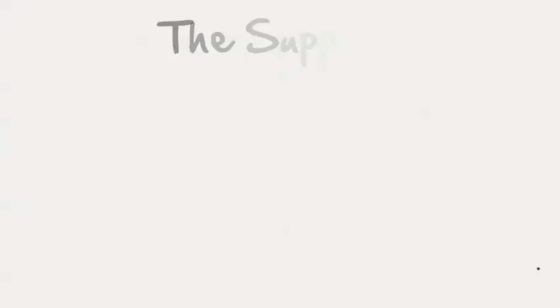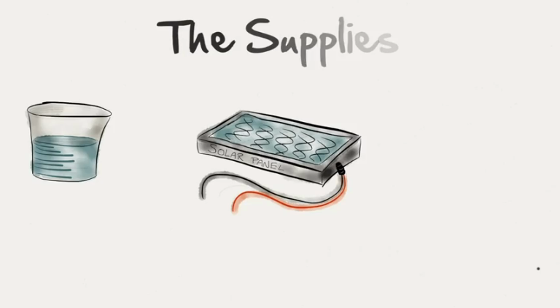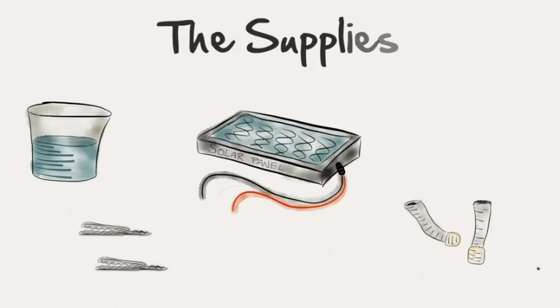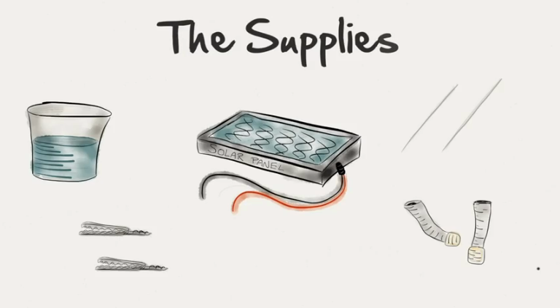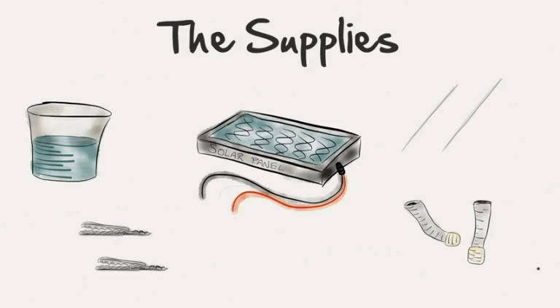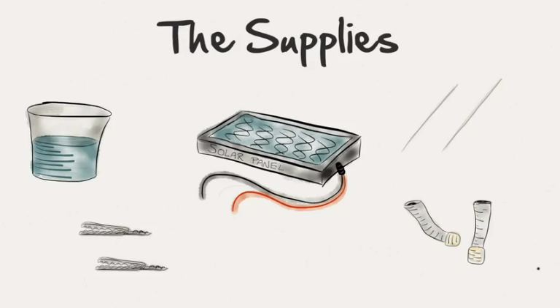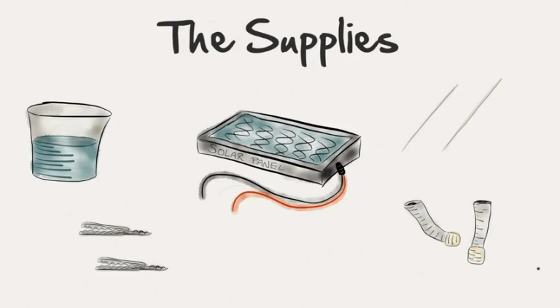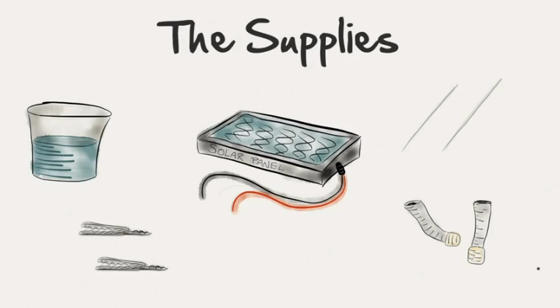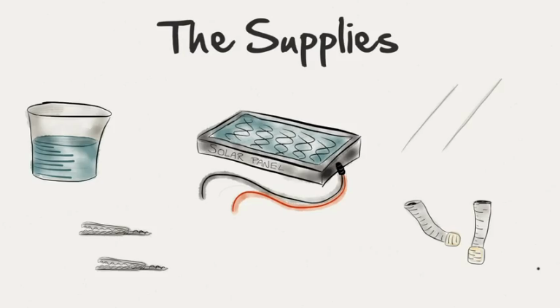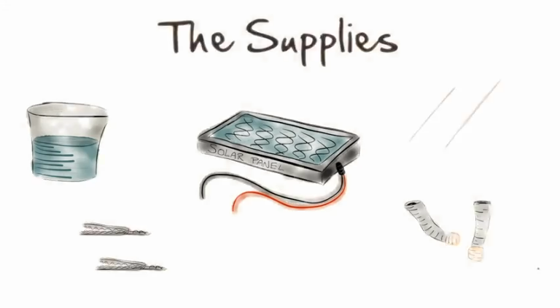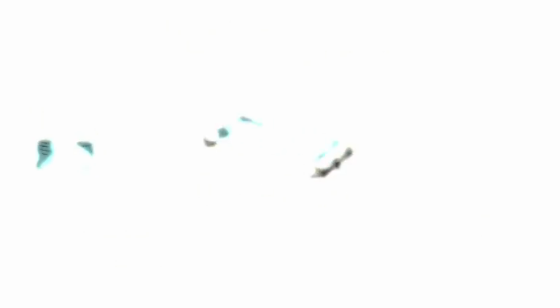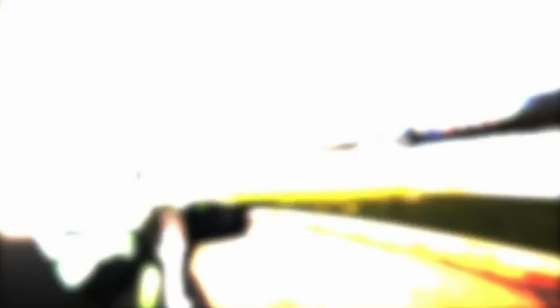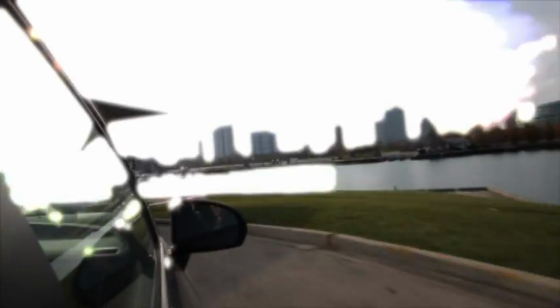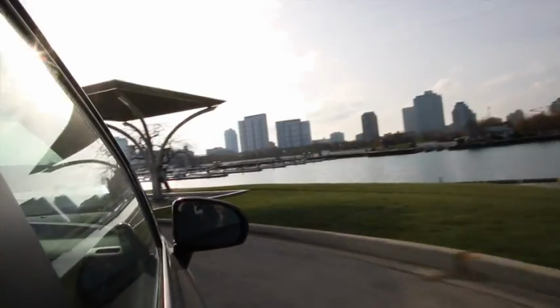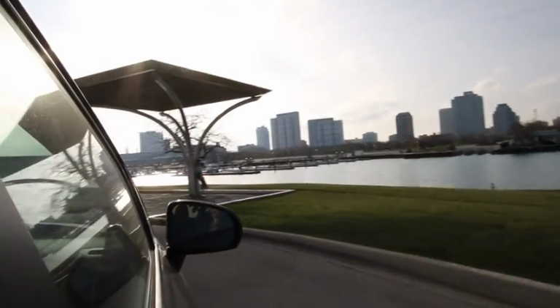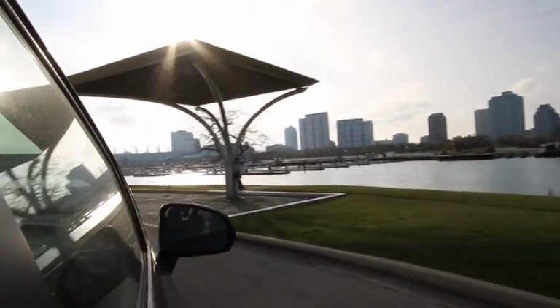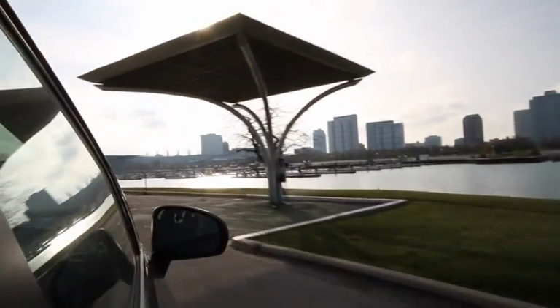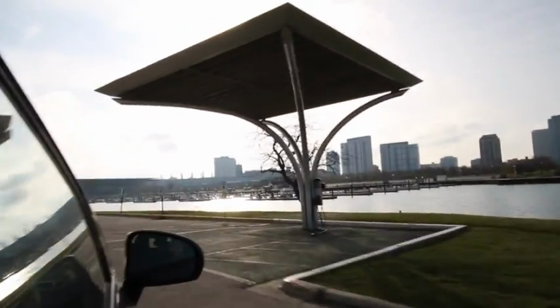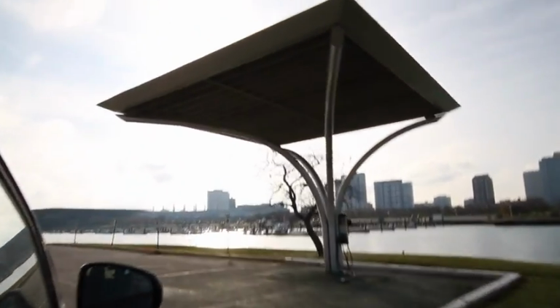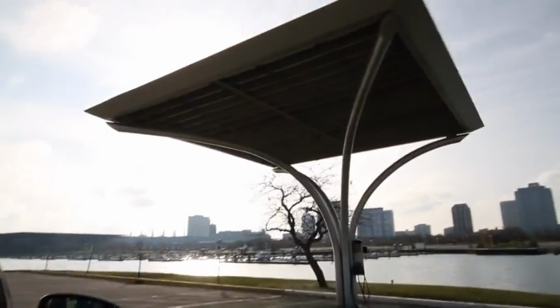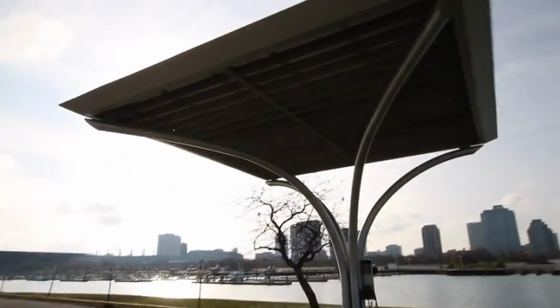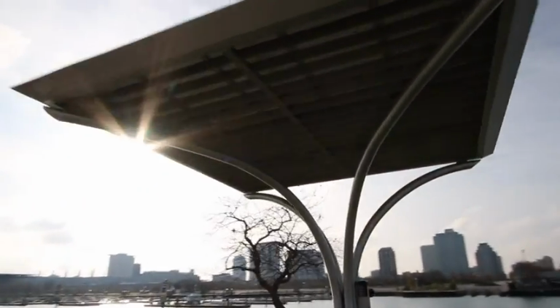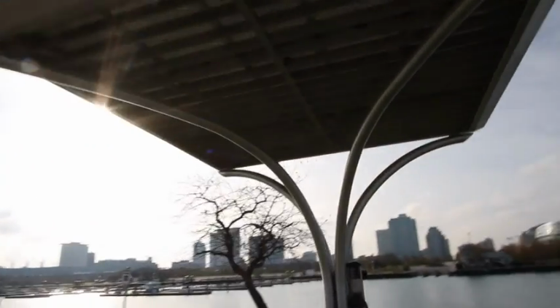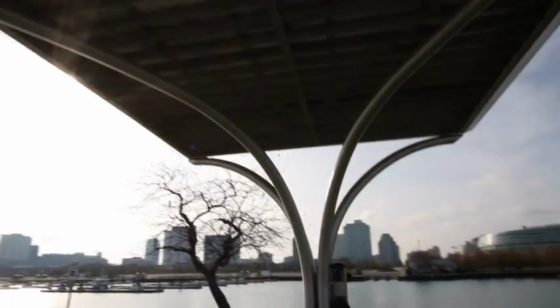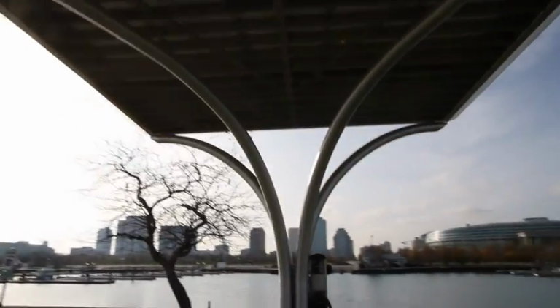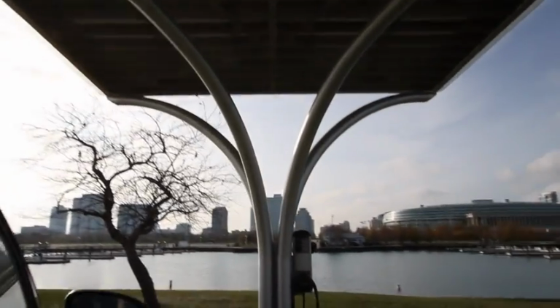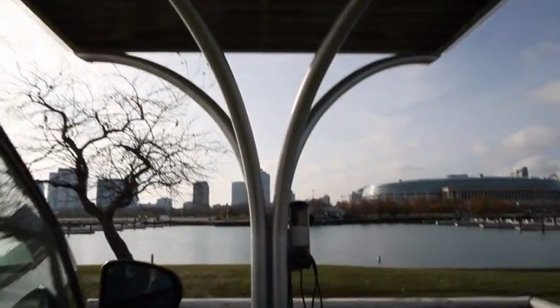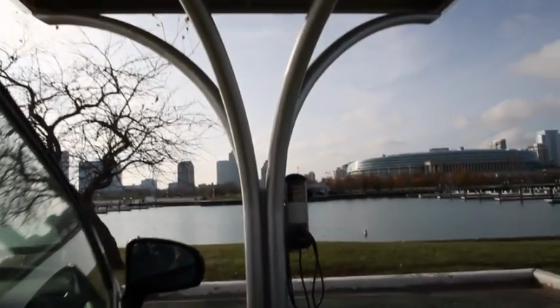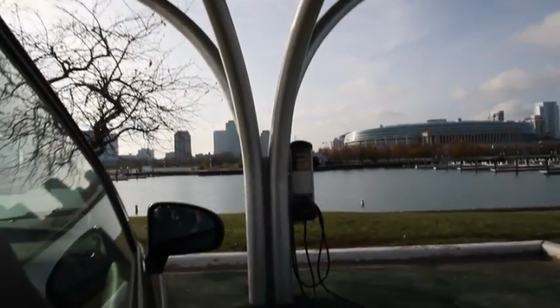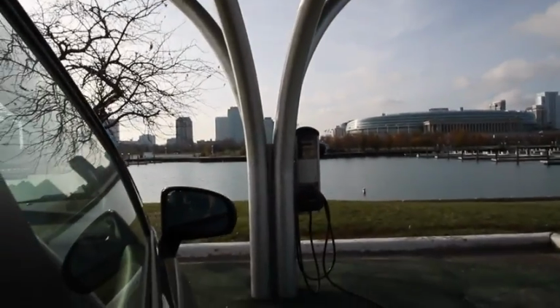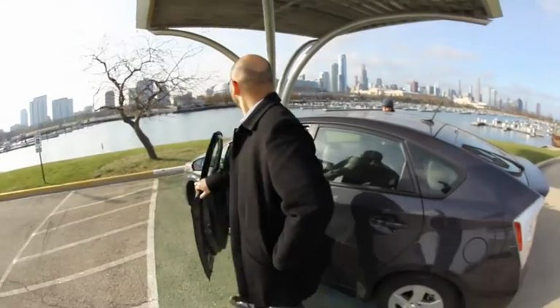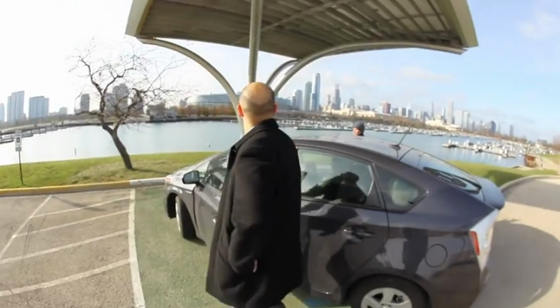Now that we've acquired our supplies, all we need is a nice sunny spot. What a better place to set up than next to a solar charging station overlooking the city of Chicago.